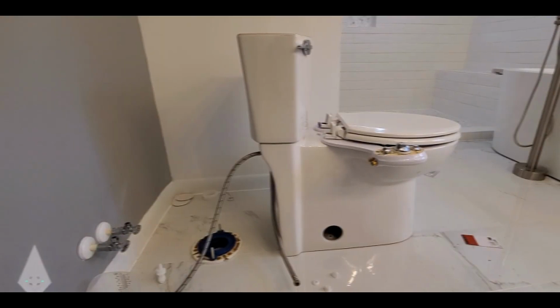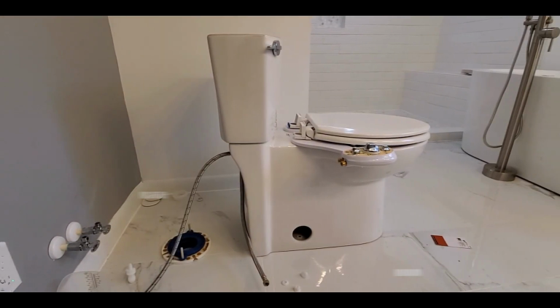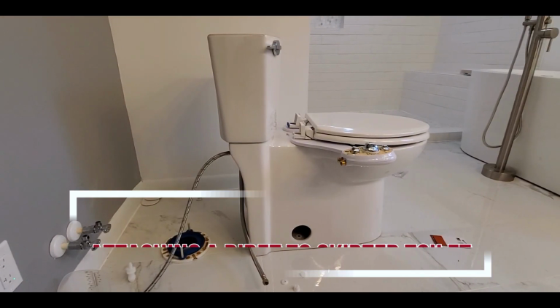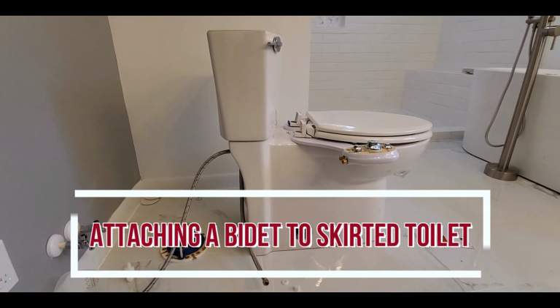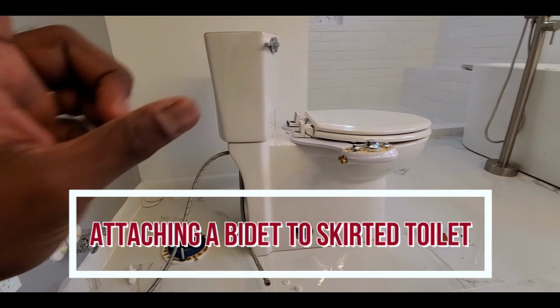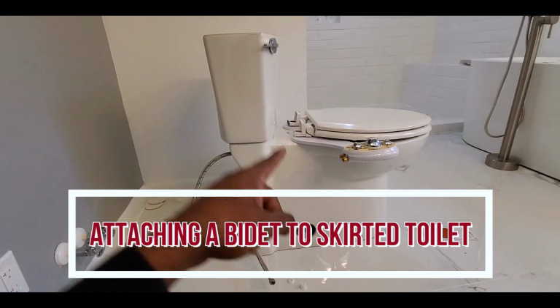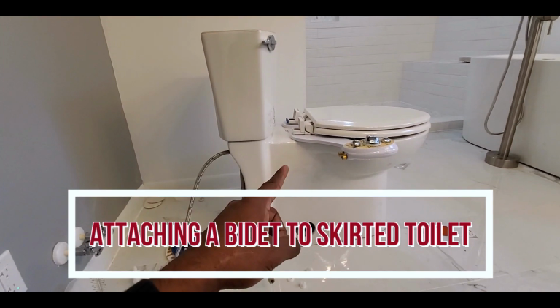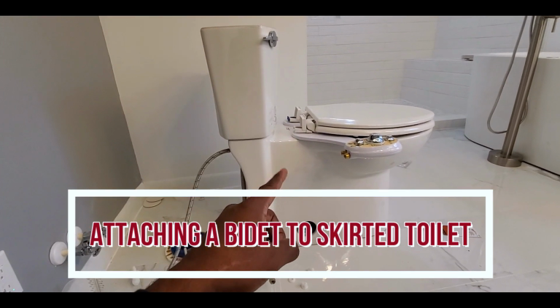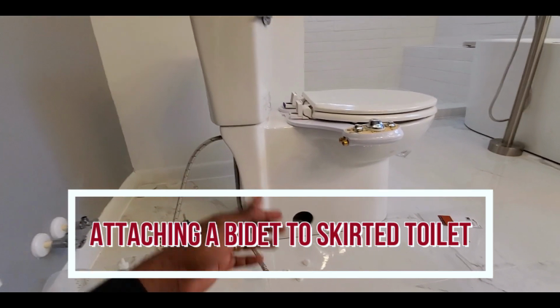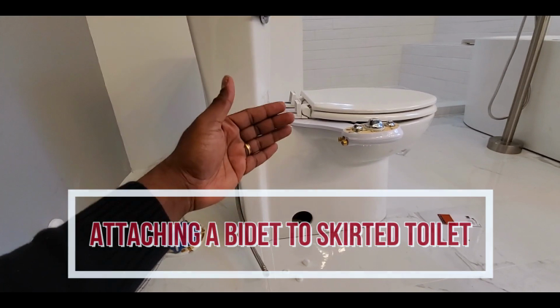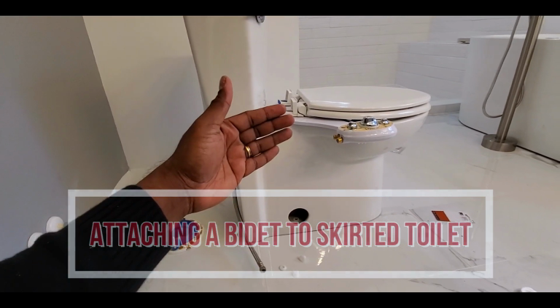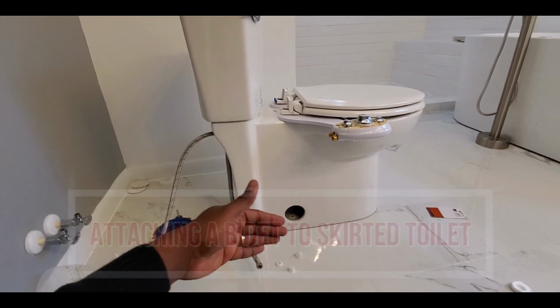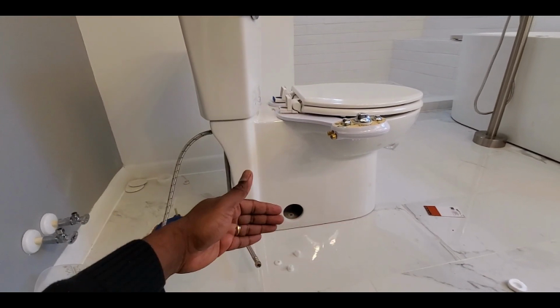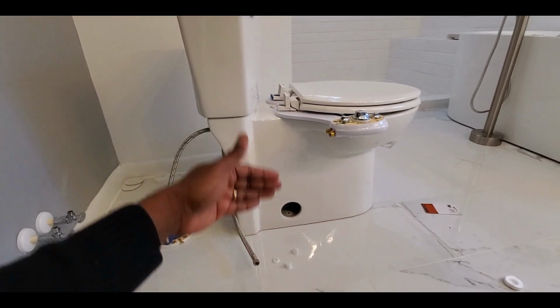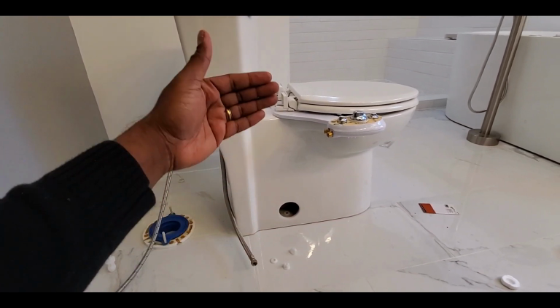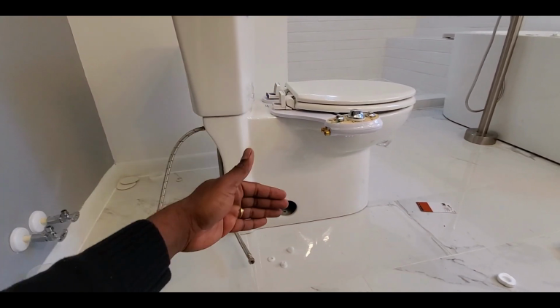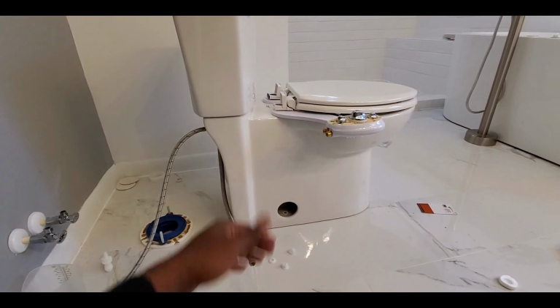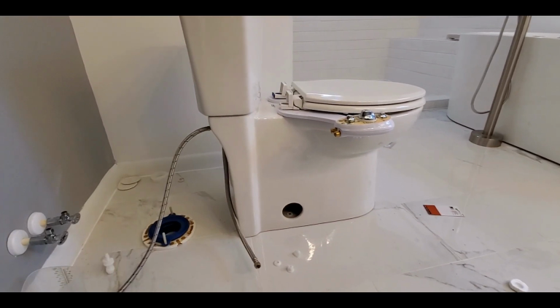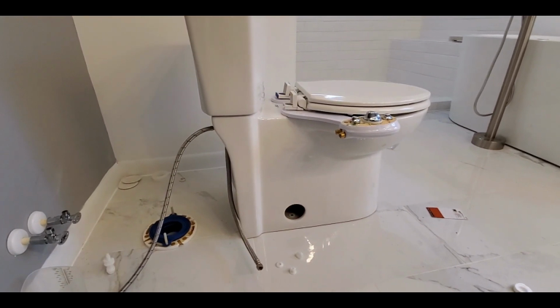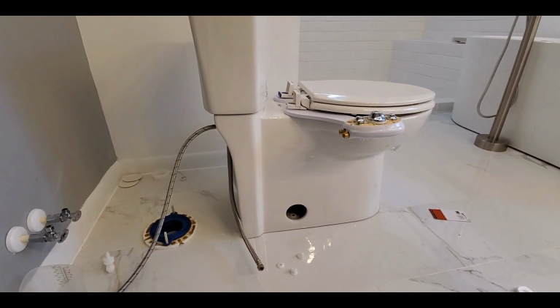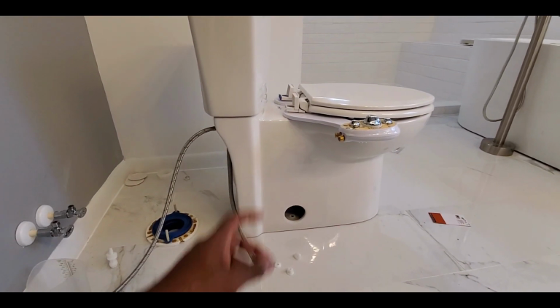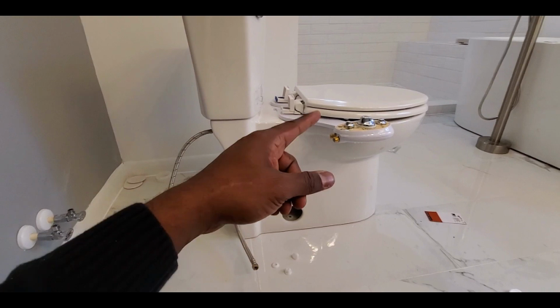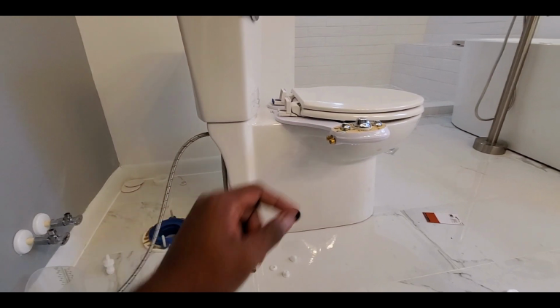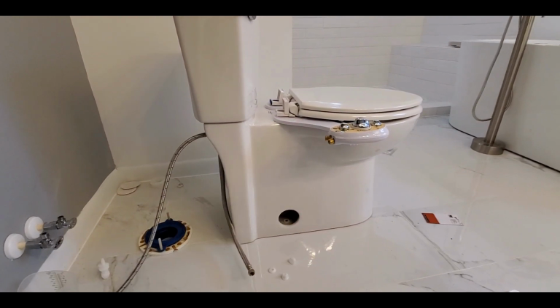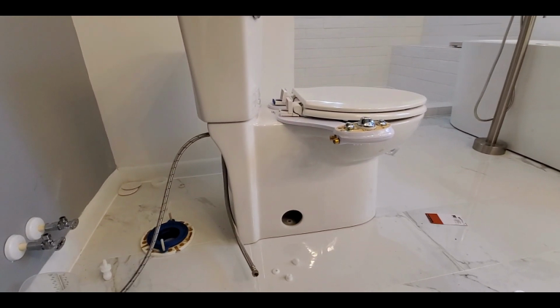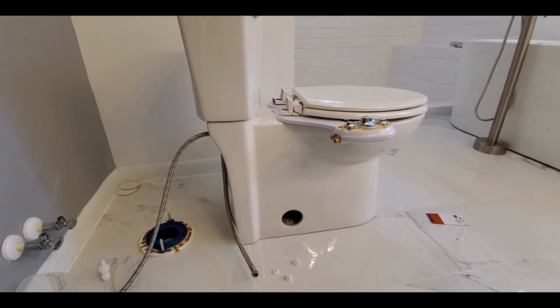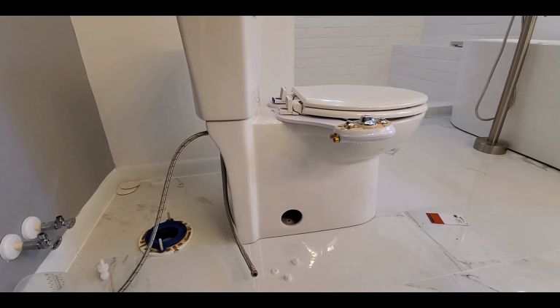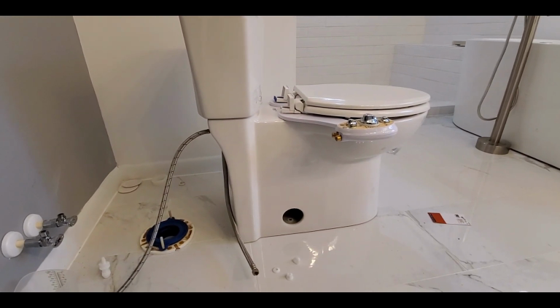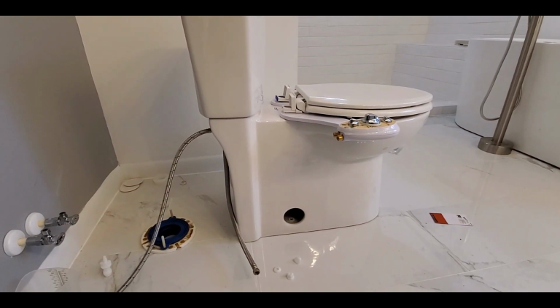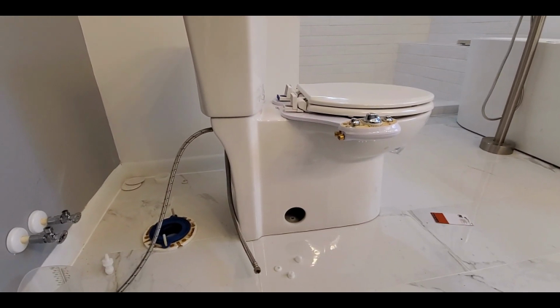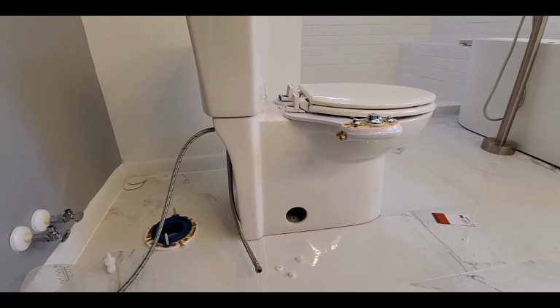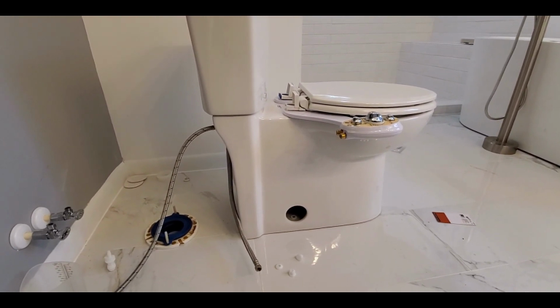Have you ever tried to put a bidet on a toilet that looks like this, with the skirt covering the whole ordeal? The bidet manufacturers don't recommend it. Is it doable? Yes.